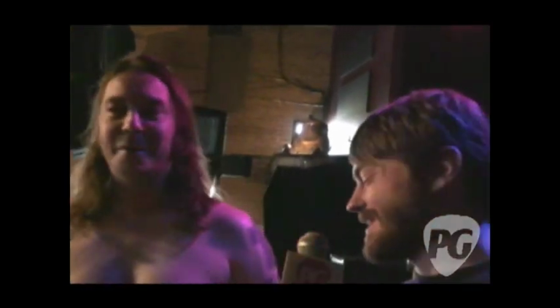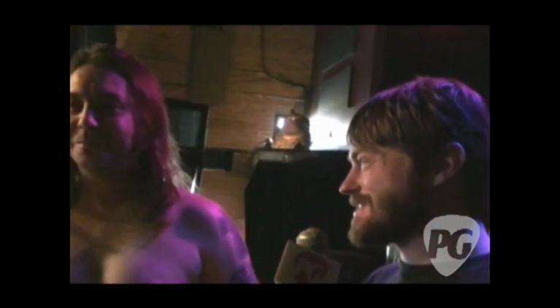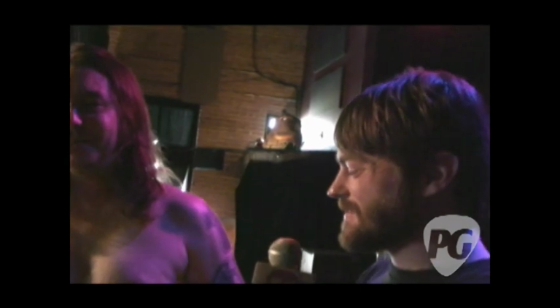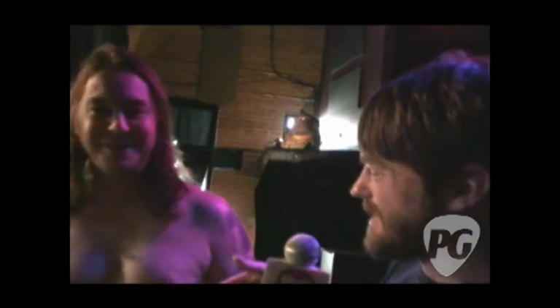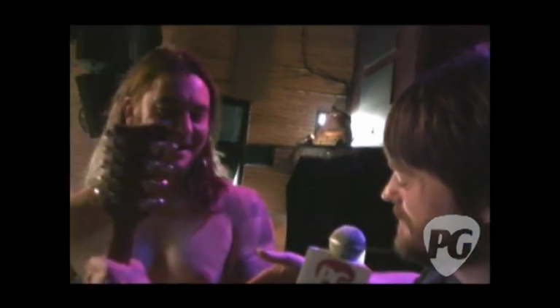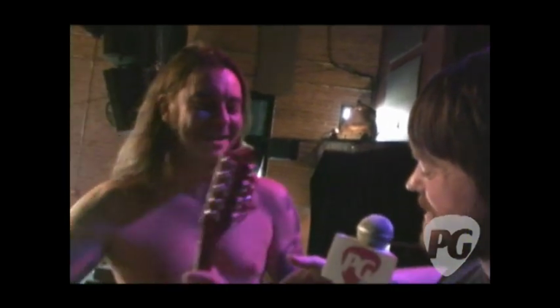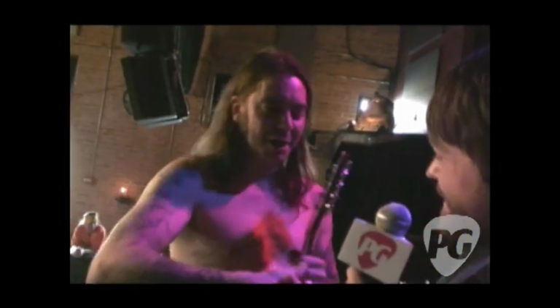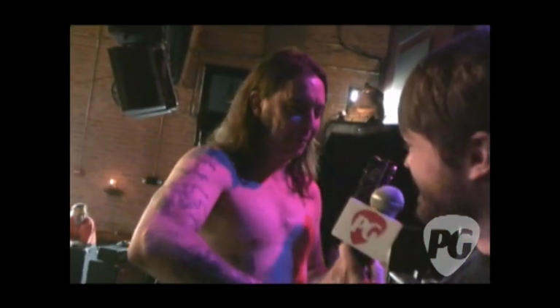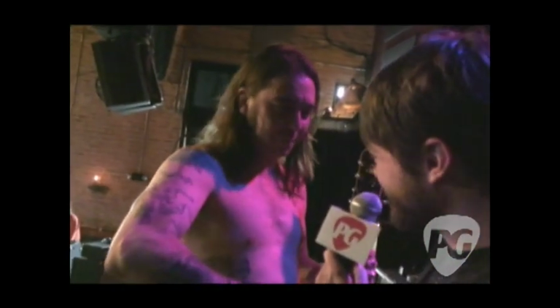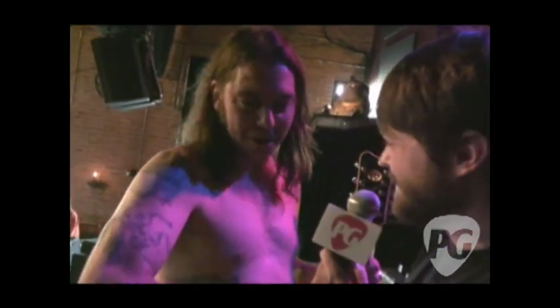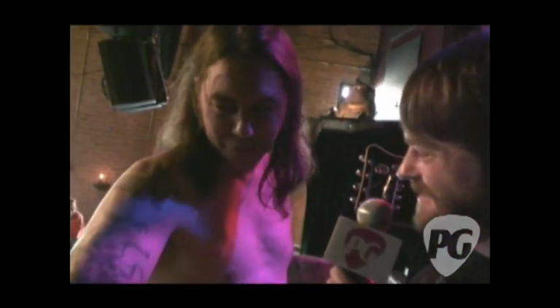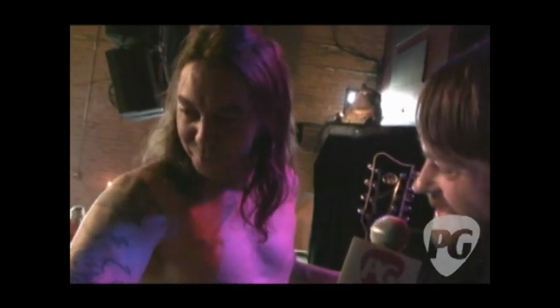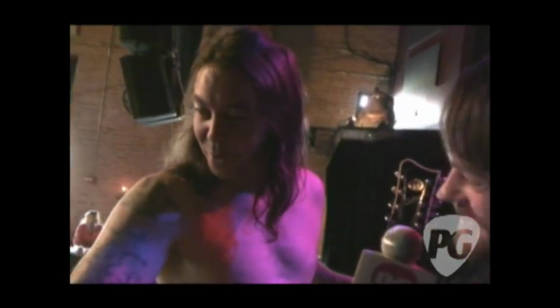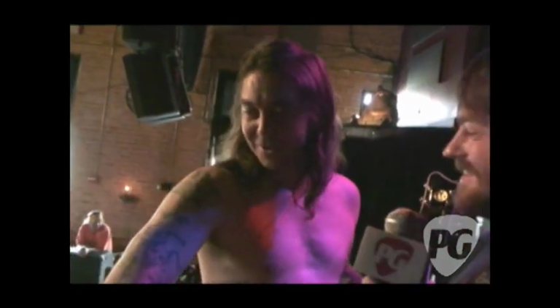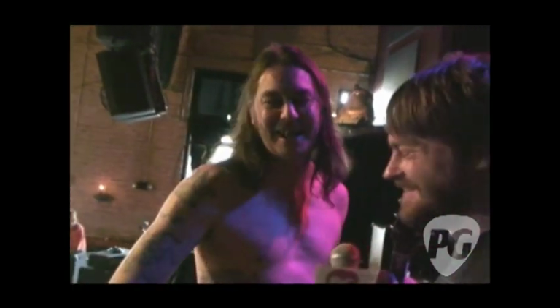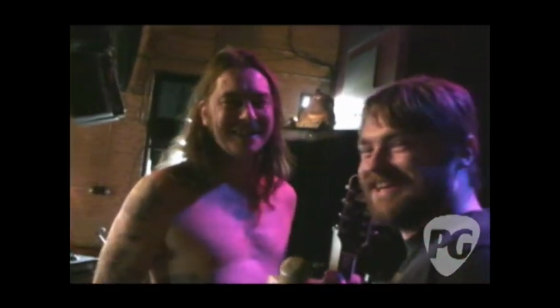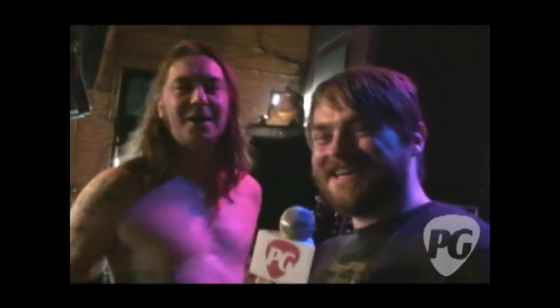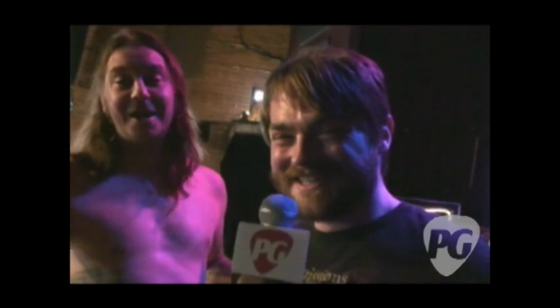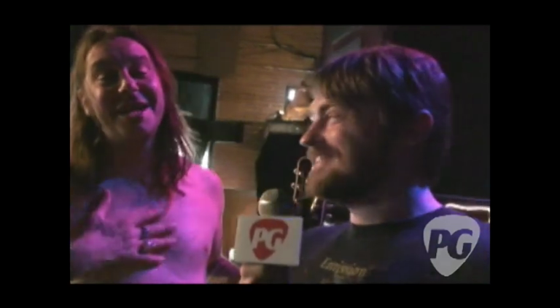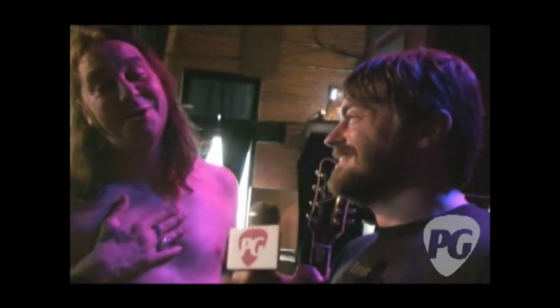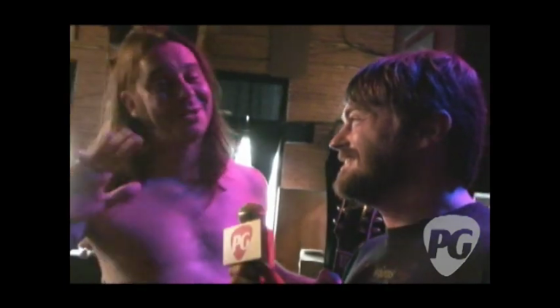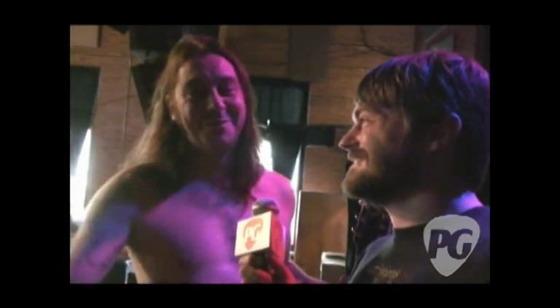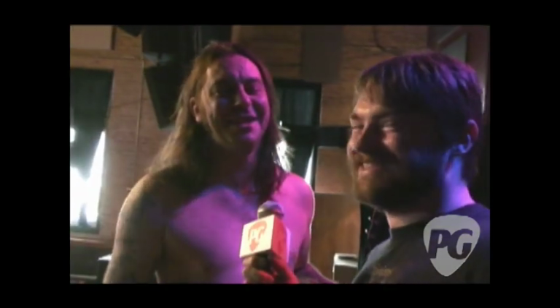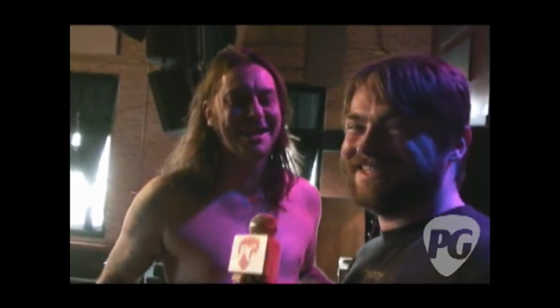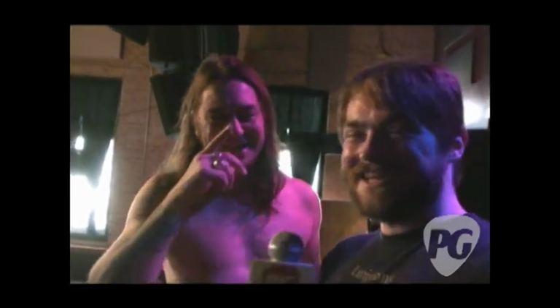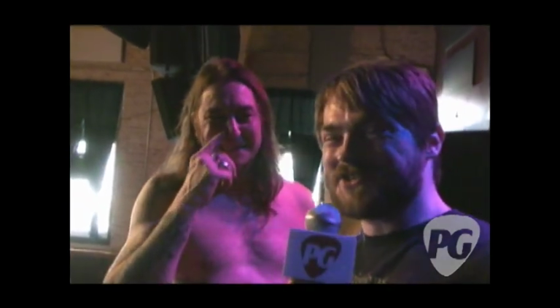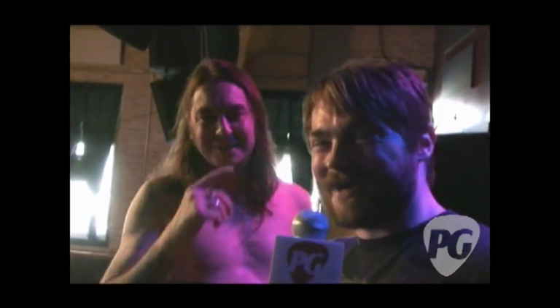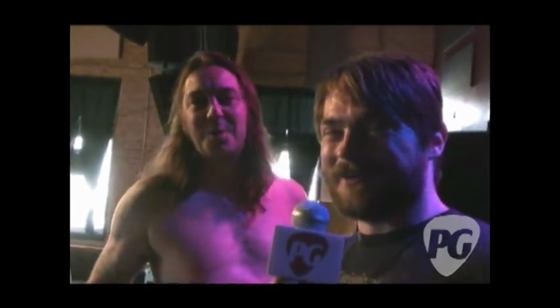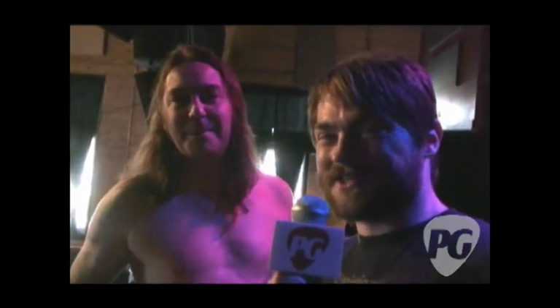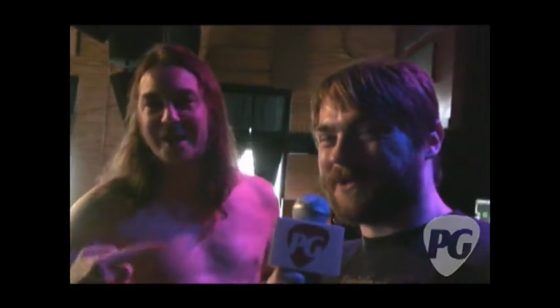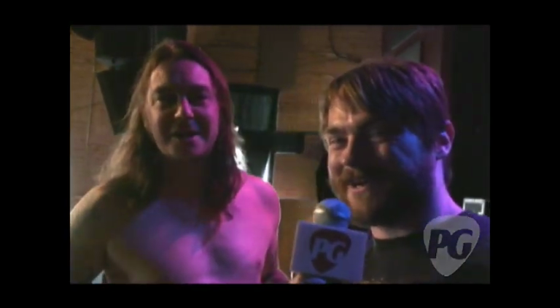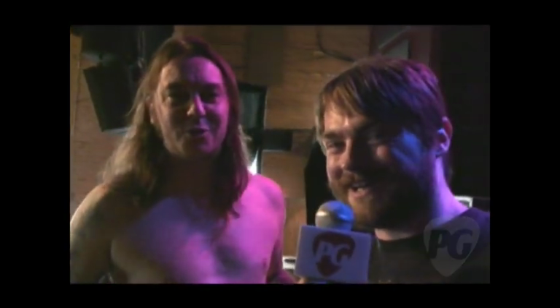Well, man, thanks so much for your time — I appreciate it. I love you guys. Thank you. This is Jordan Wagner and you're watching PremierGuitar.com.